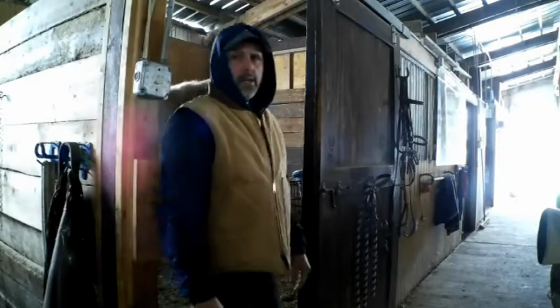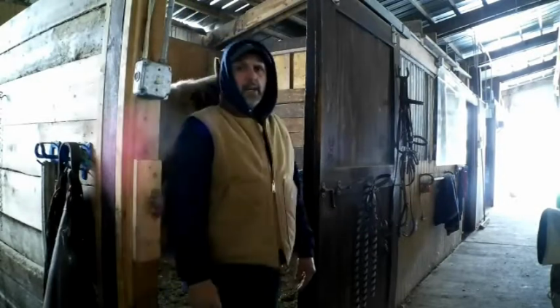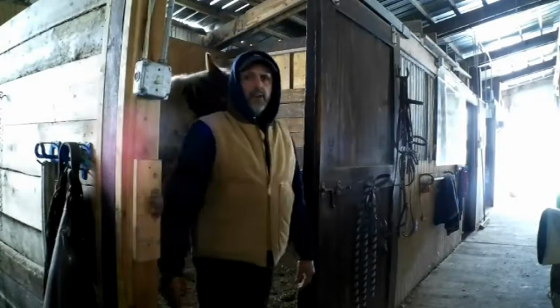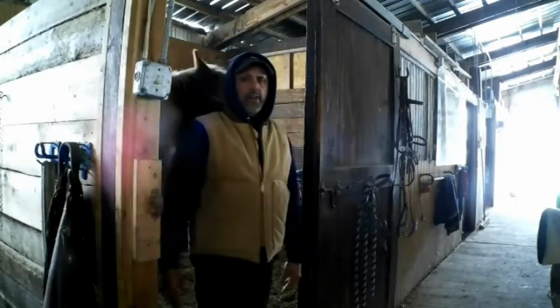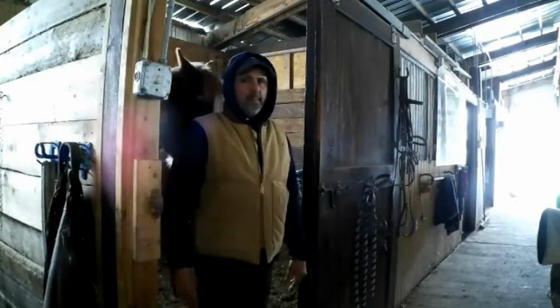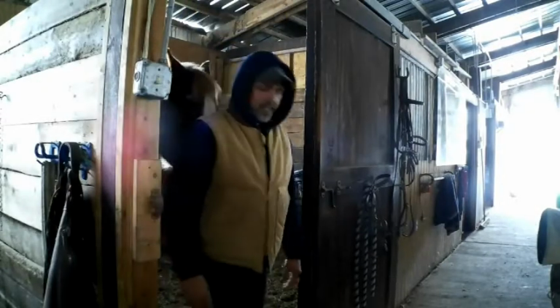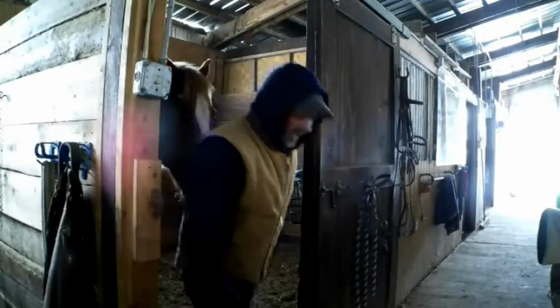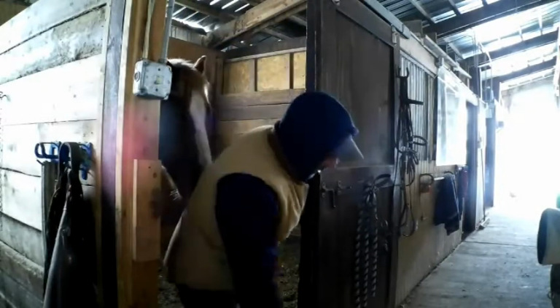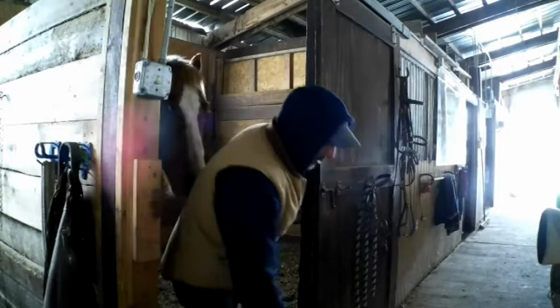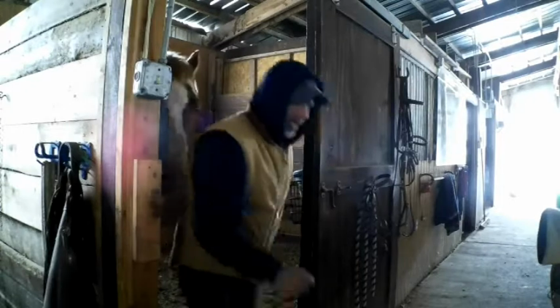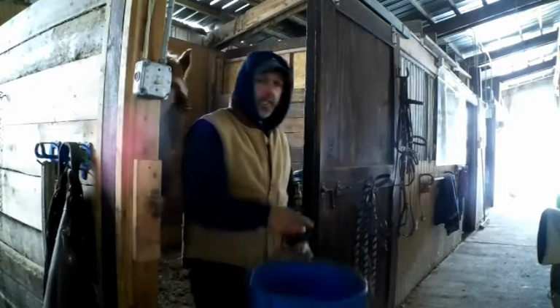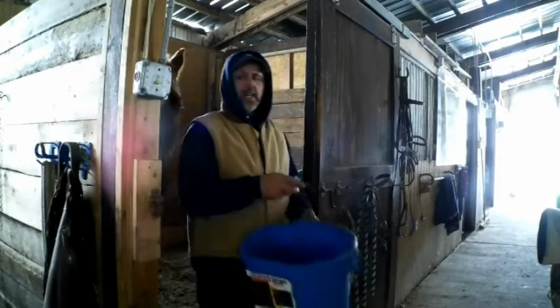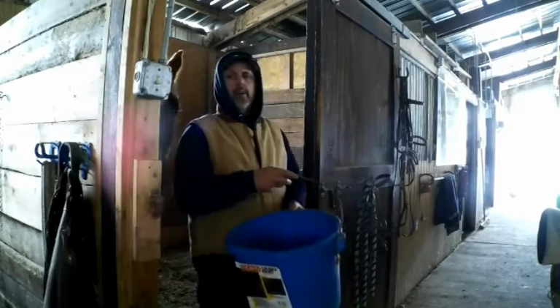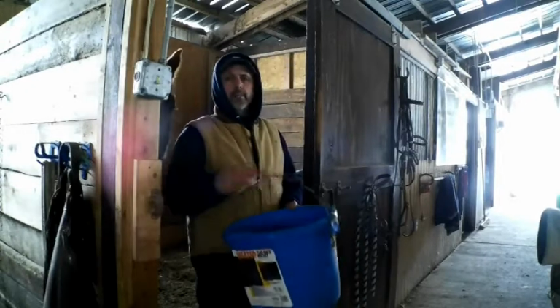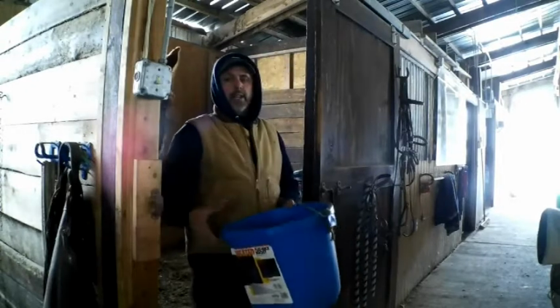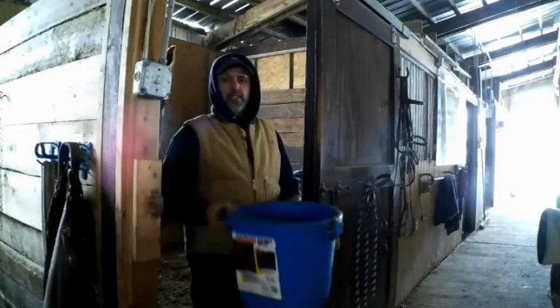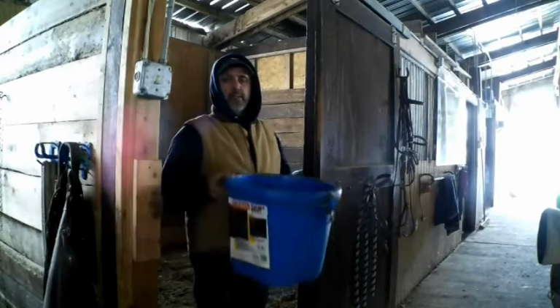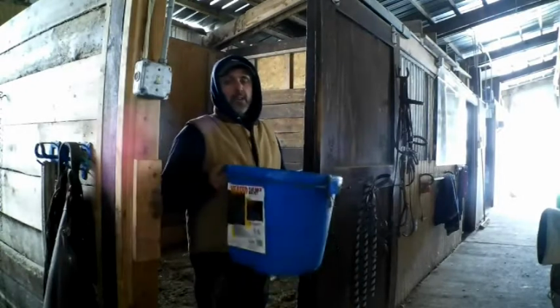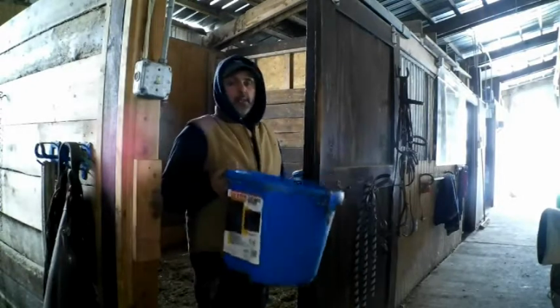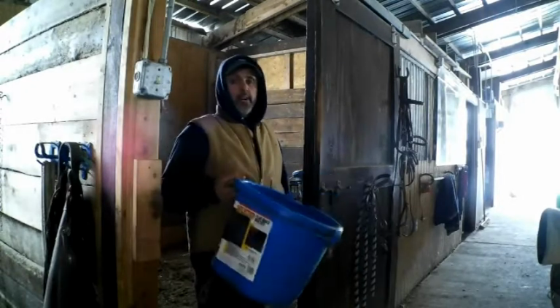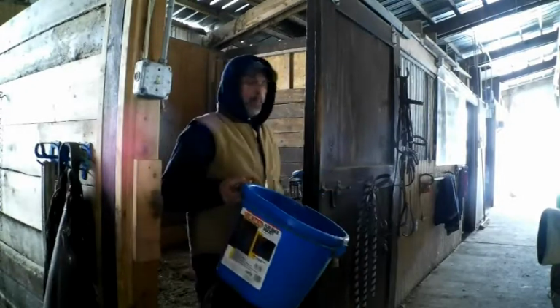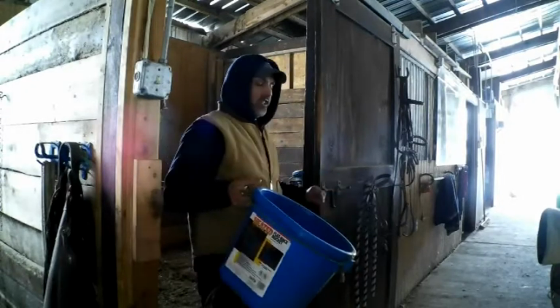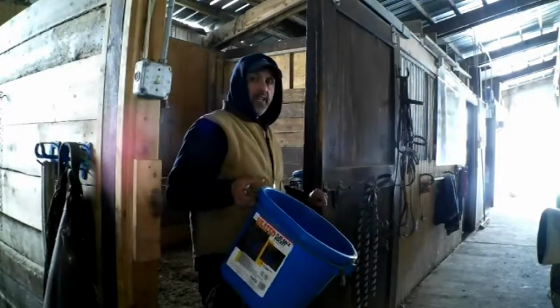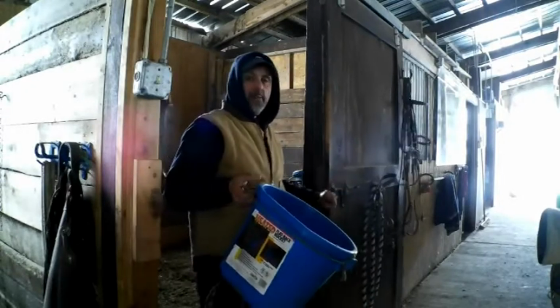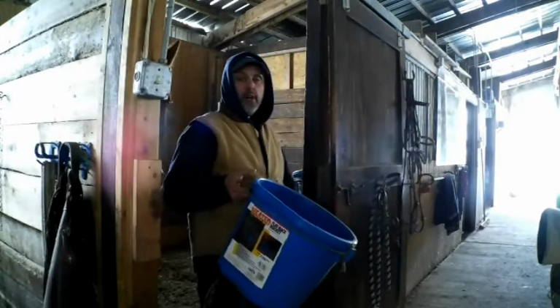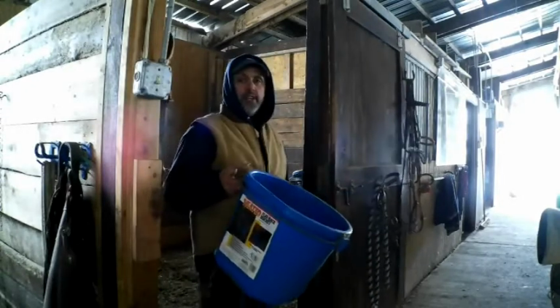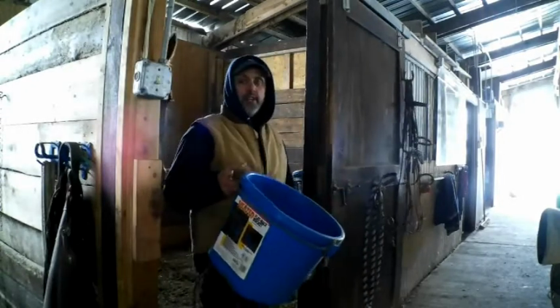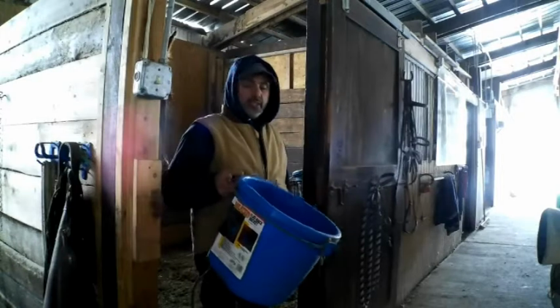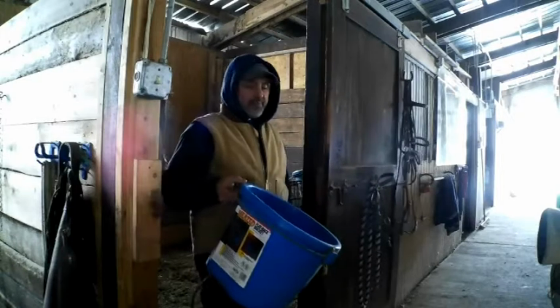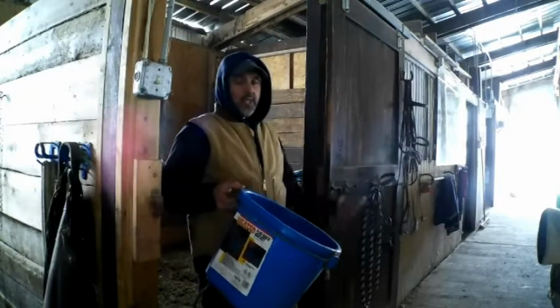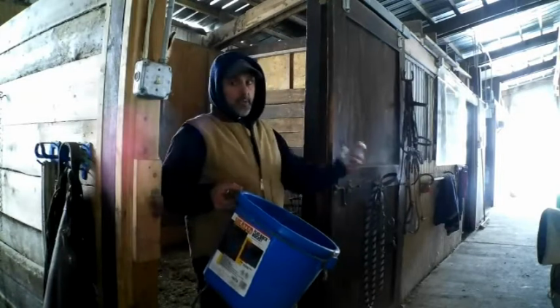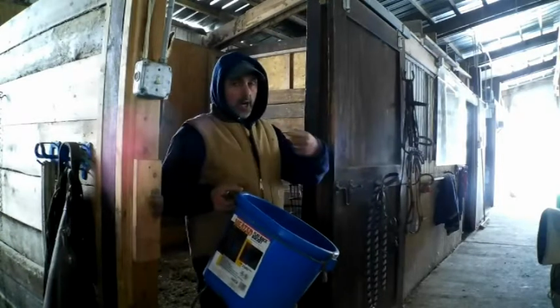All right, Fern Valley Farmers, it's that time of year — insulated water buckets. I'm going to show you guys how to put these in and give you my thoughts on these, and here we go.